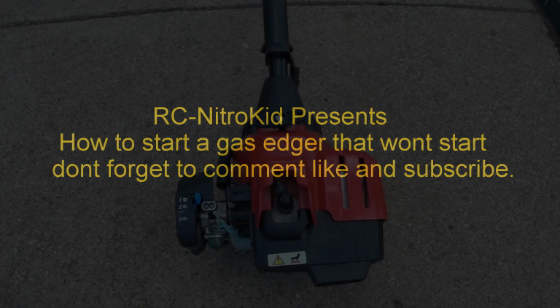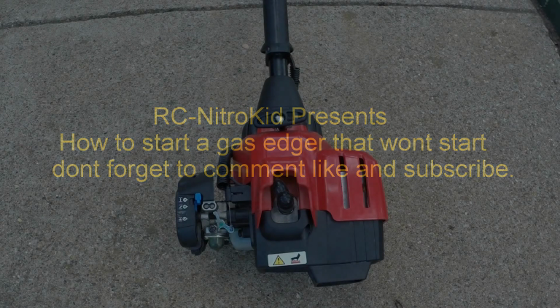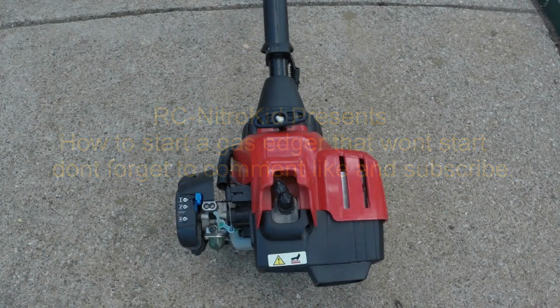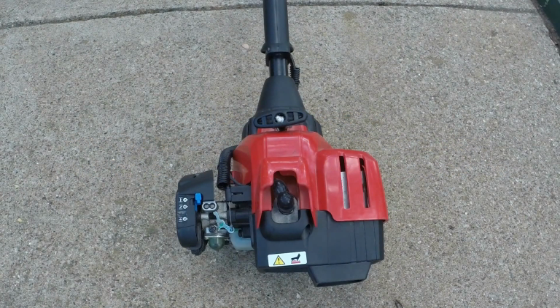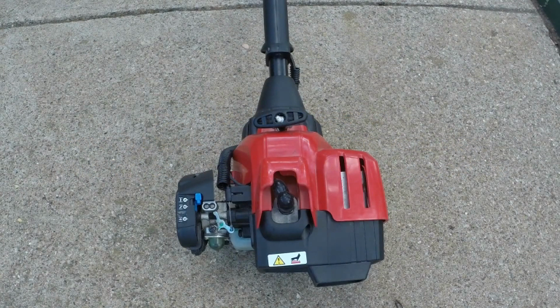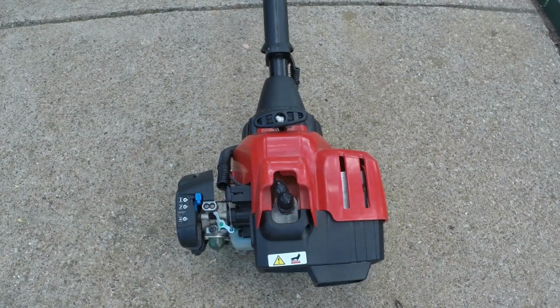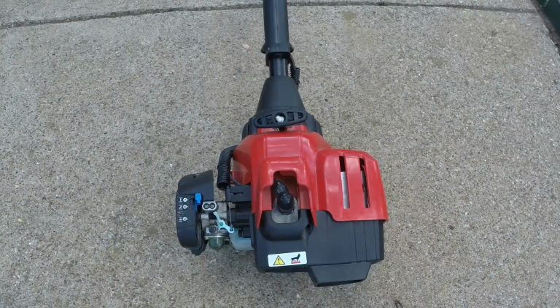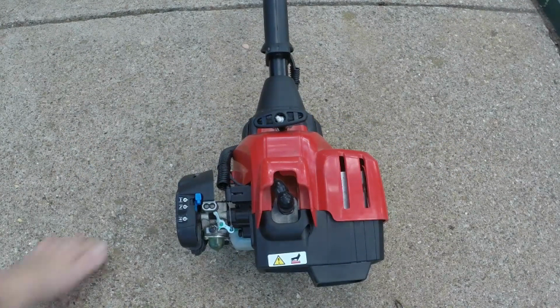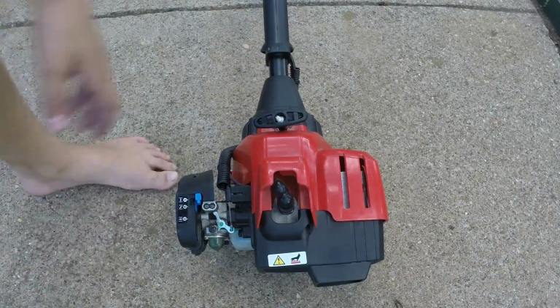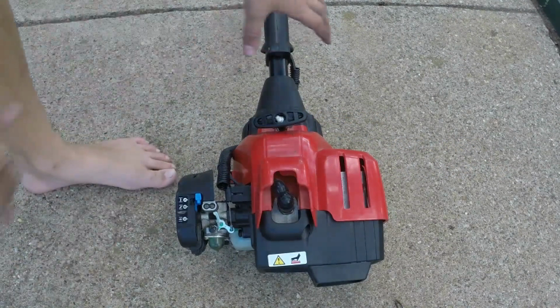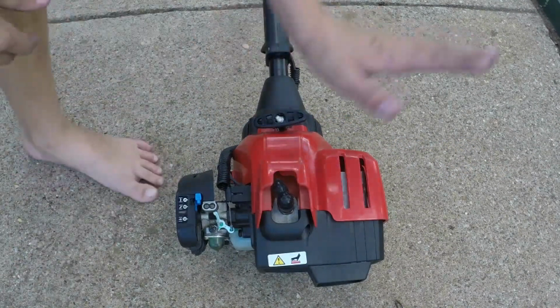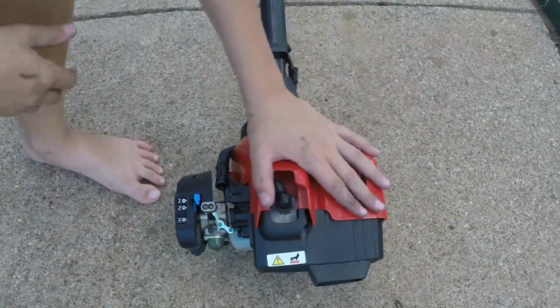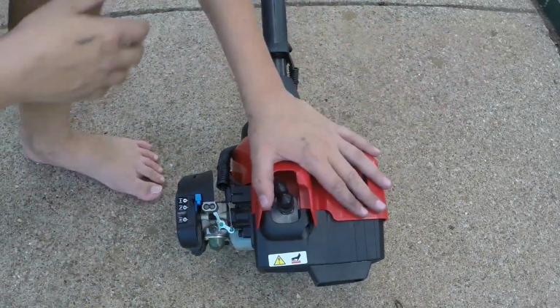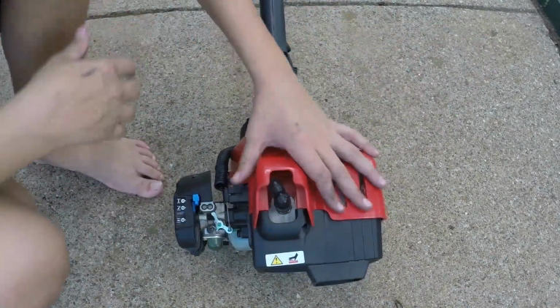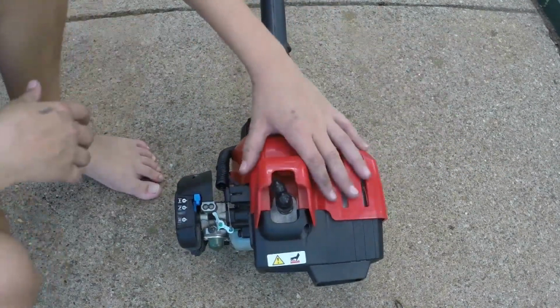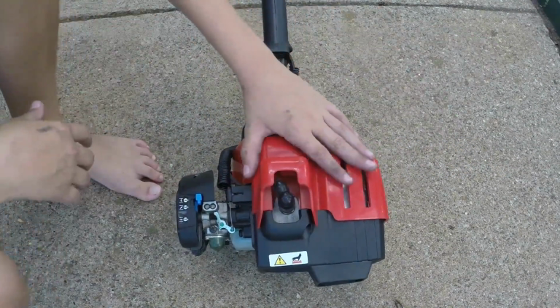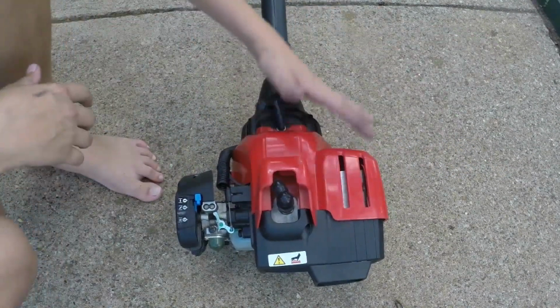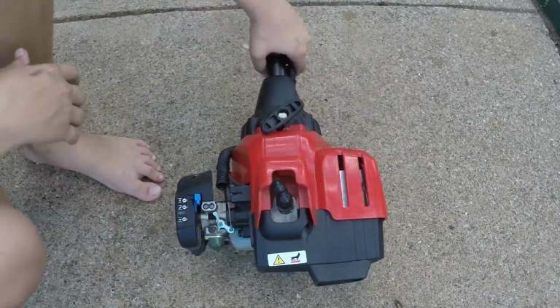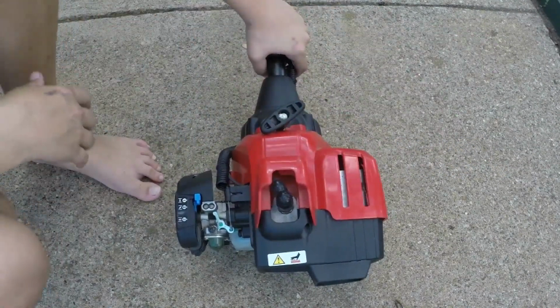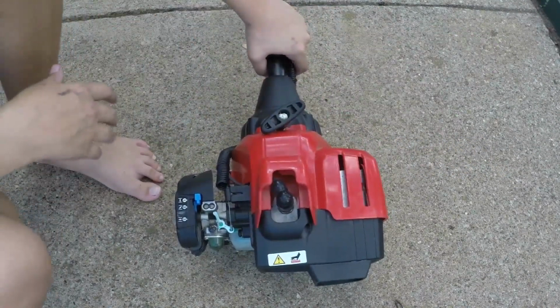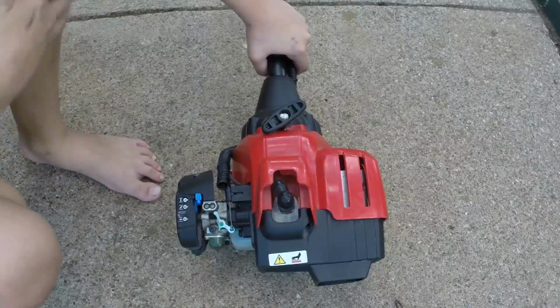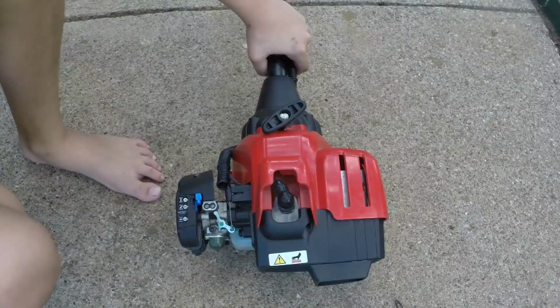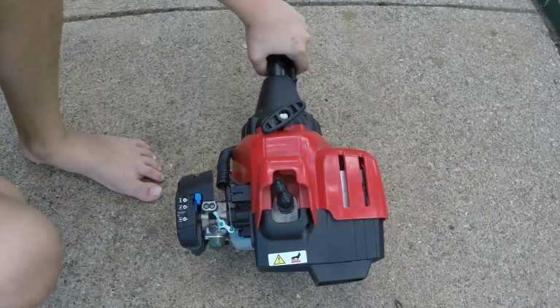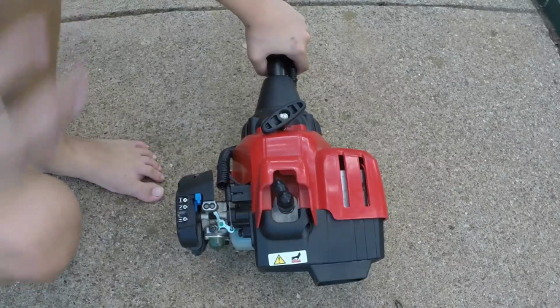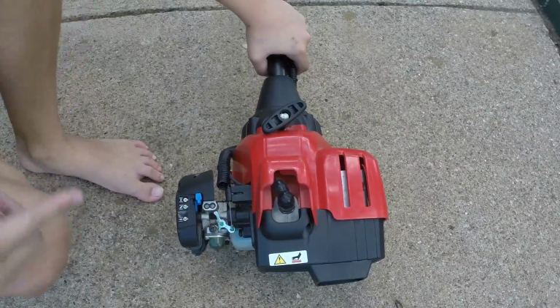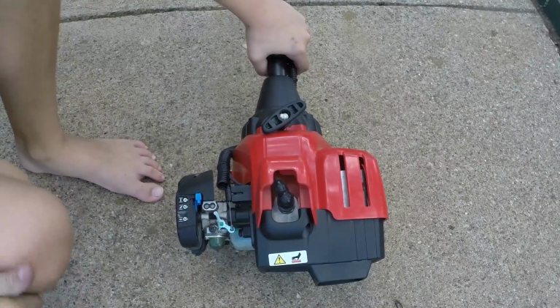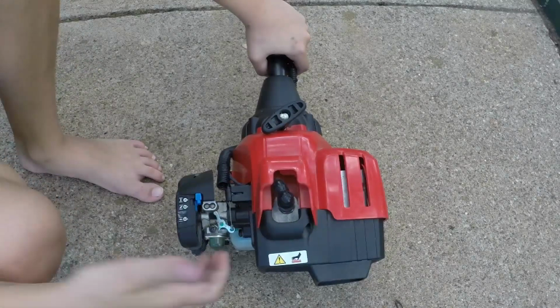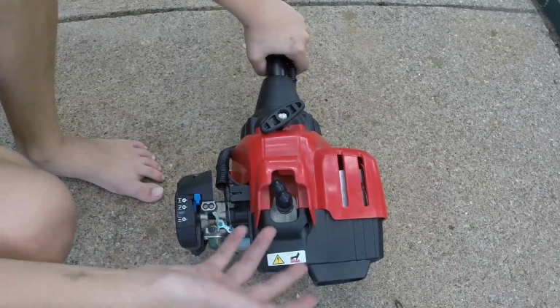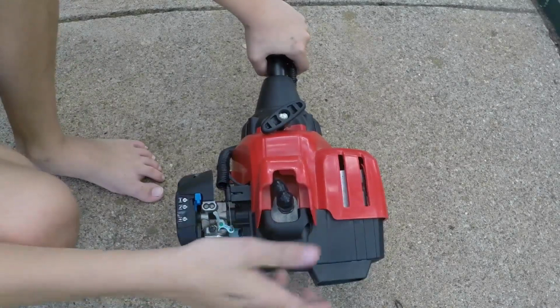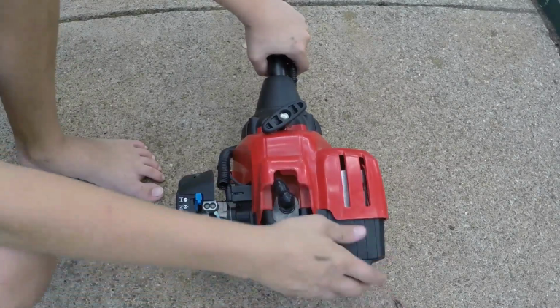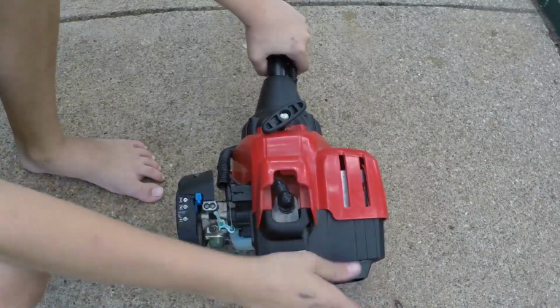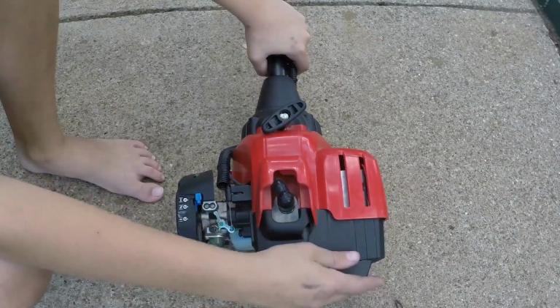Hey, what's up guys, Arsene Electric here. Today I'll be doing a video on how to get an edger that won't start. I'm going to give you some tips on how to get your edger that is not starting to start.